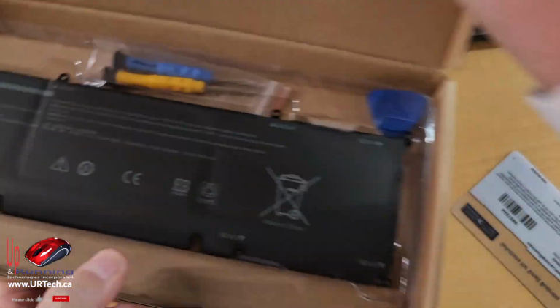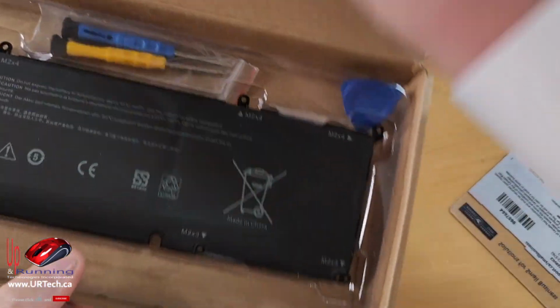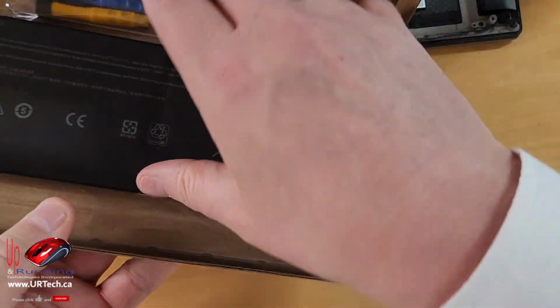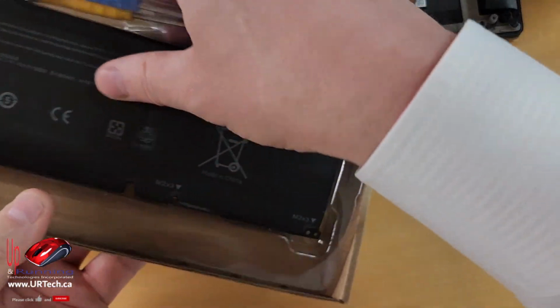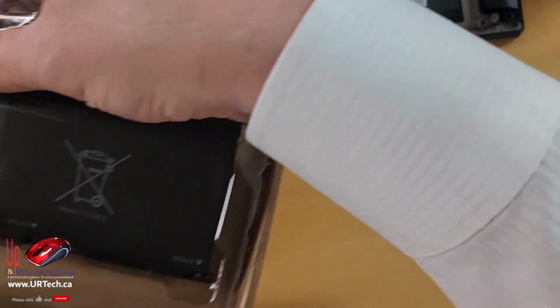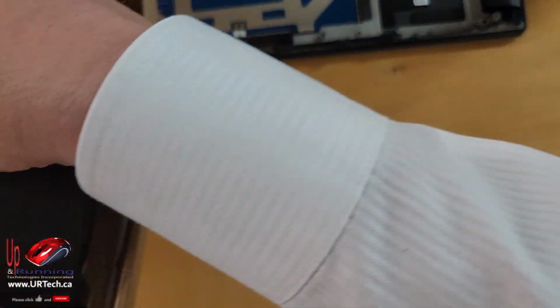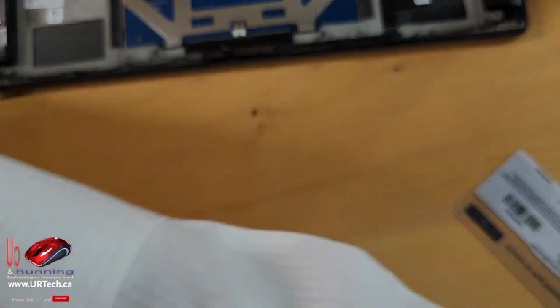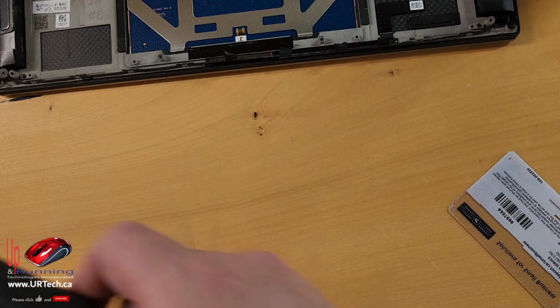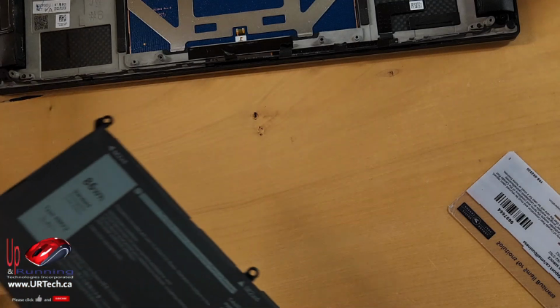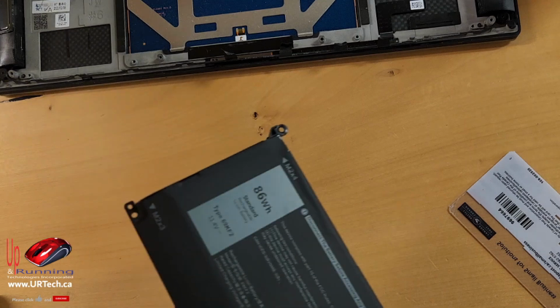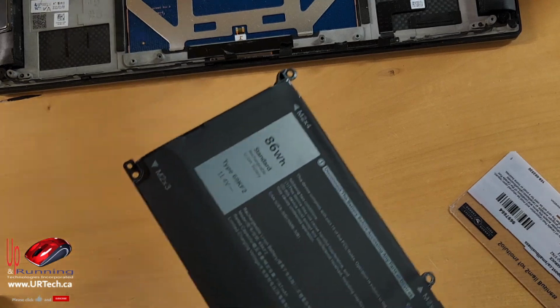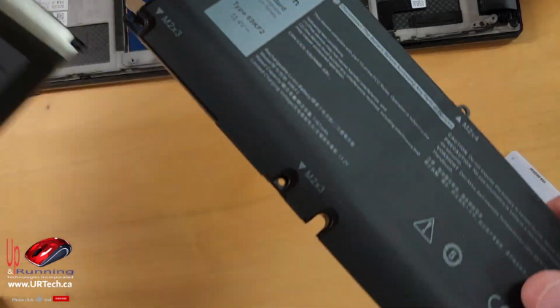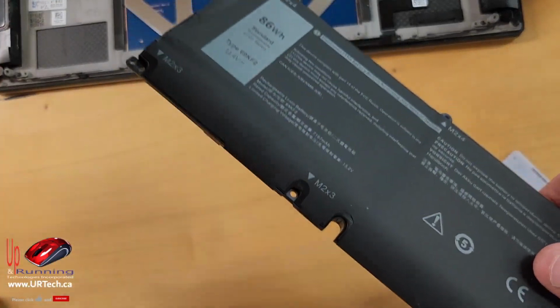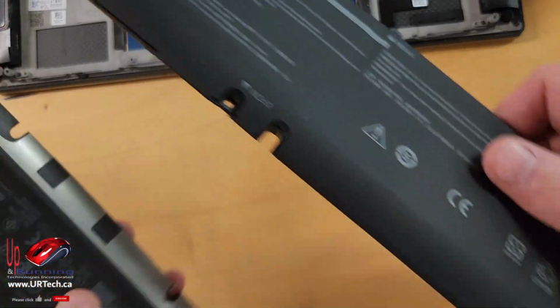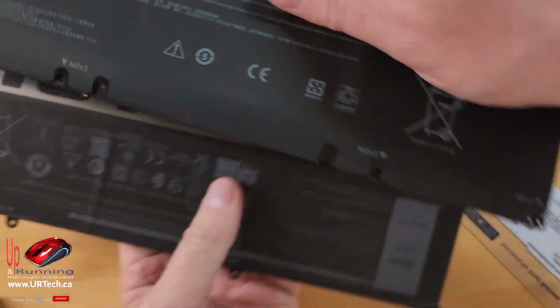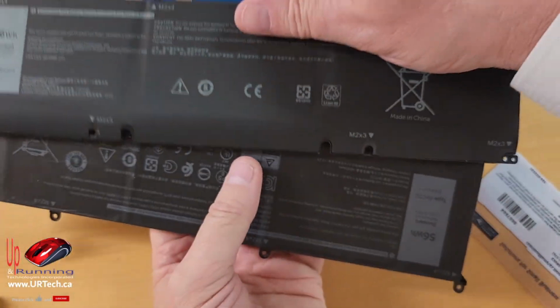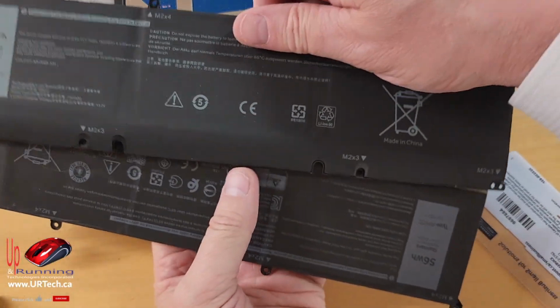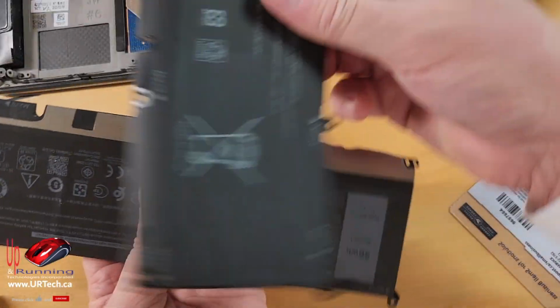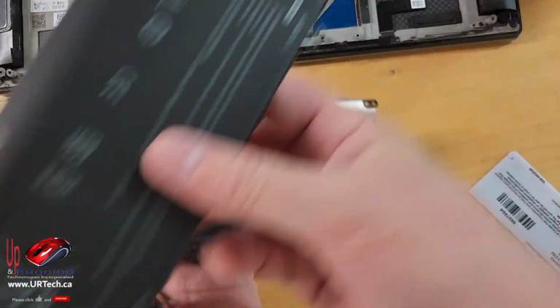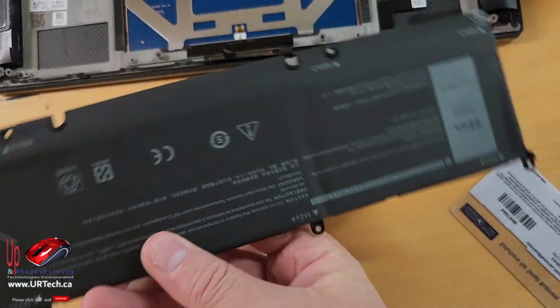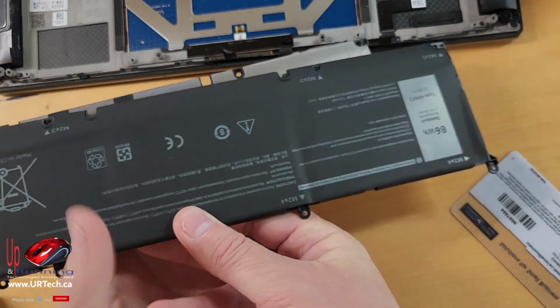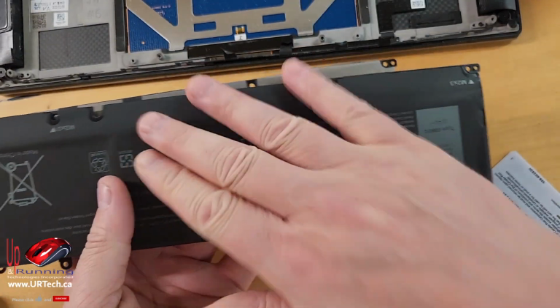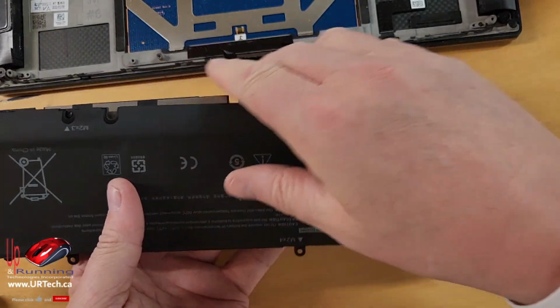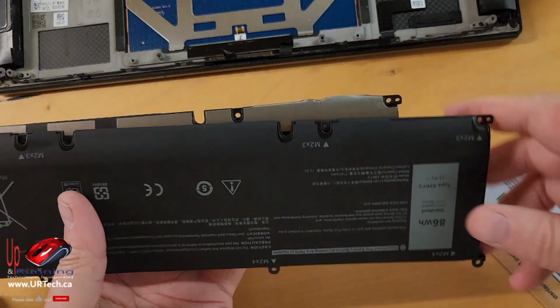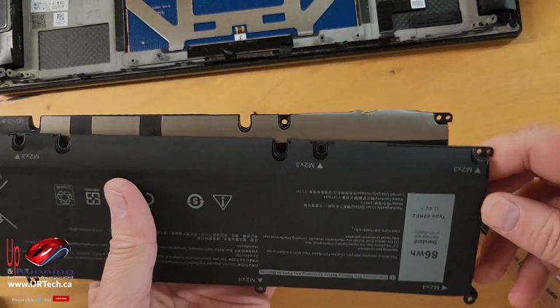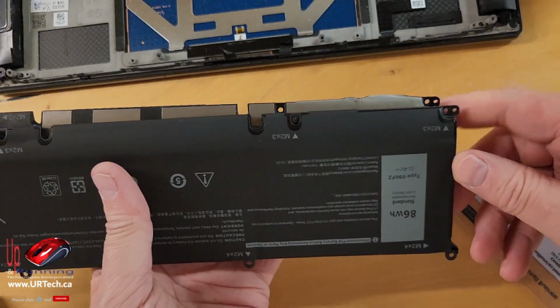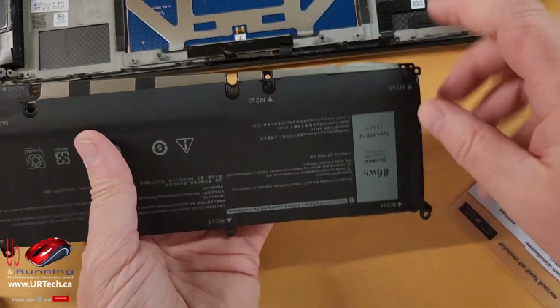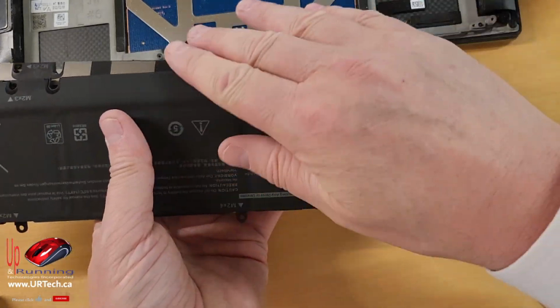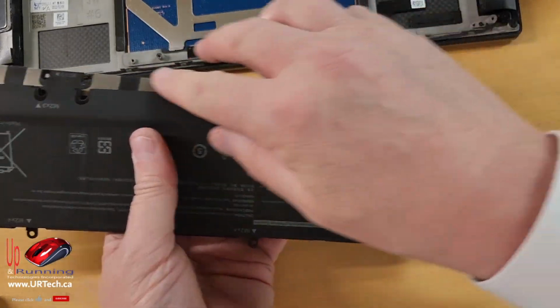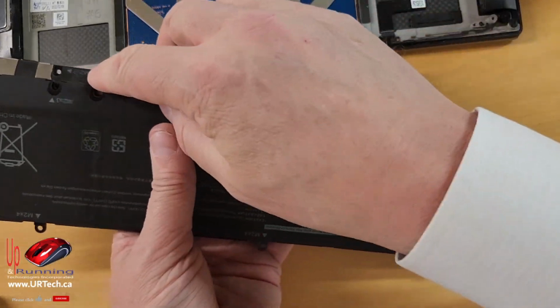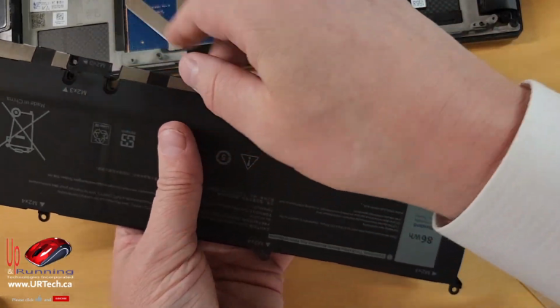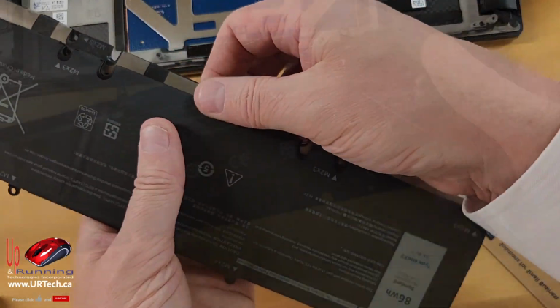Let's take the new battery. Before you put it in, always do a smell test to make sure that it's about the same. It's curved in the front and has the same notches.